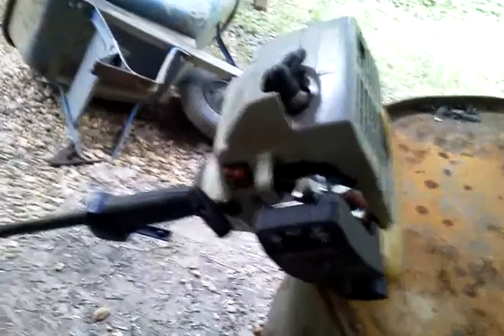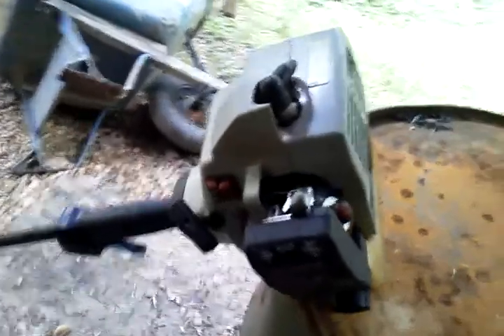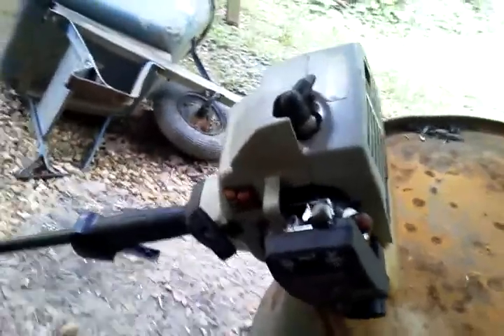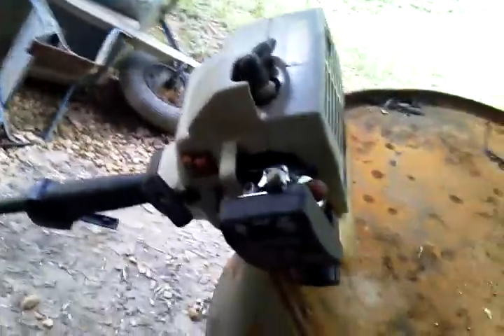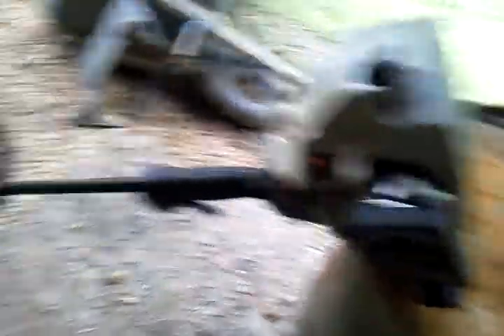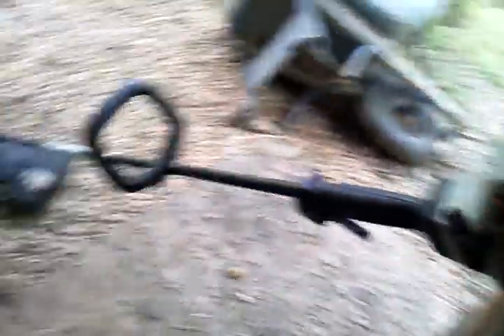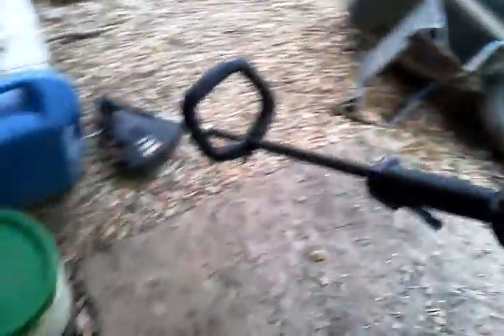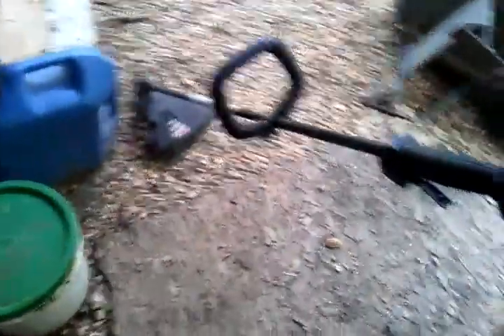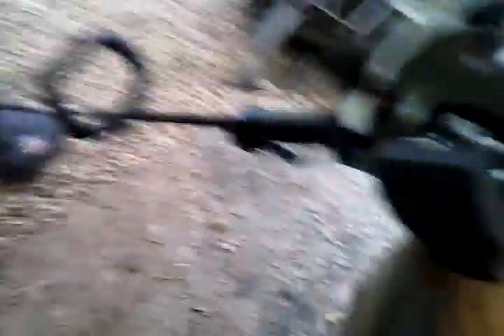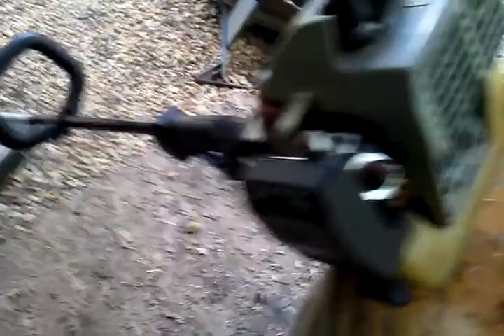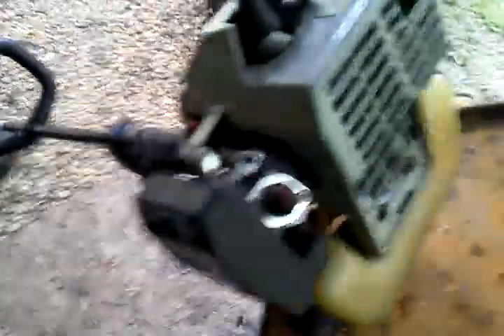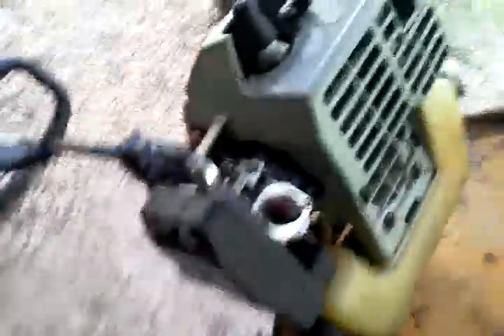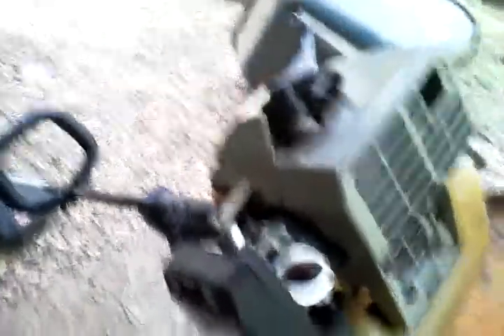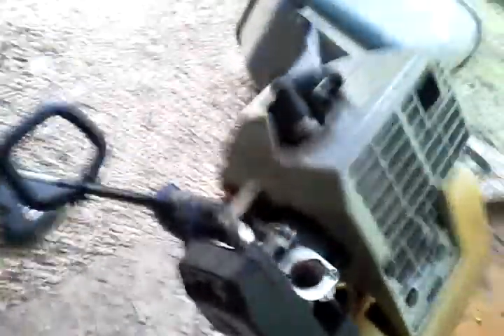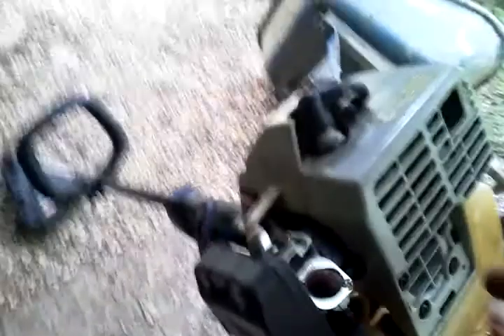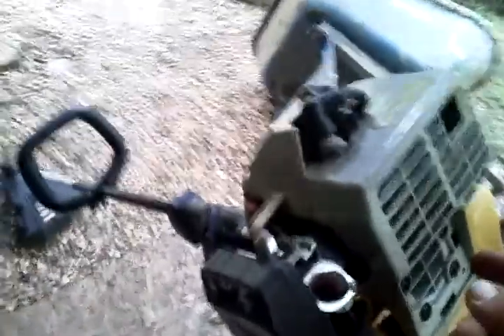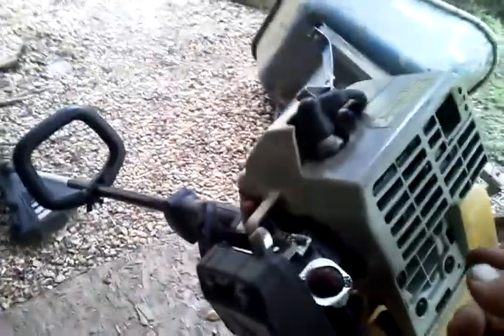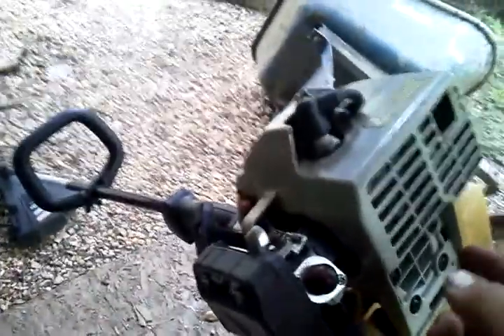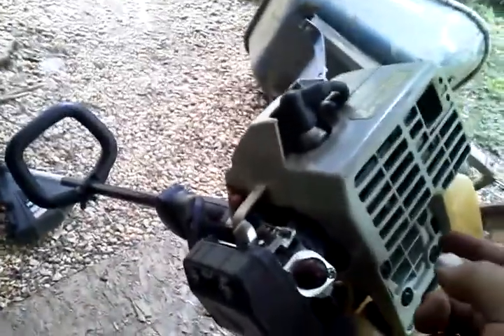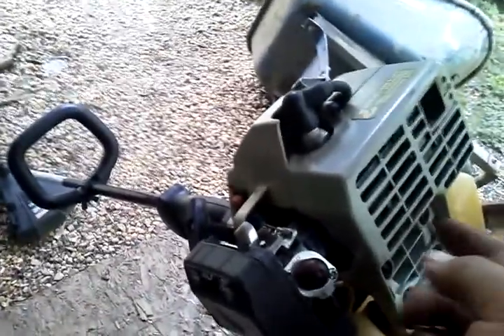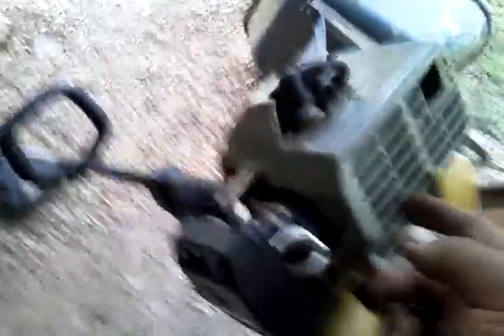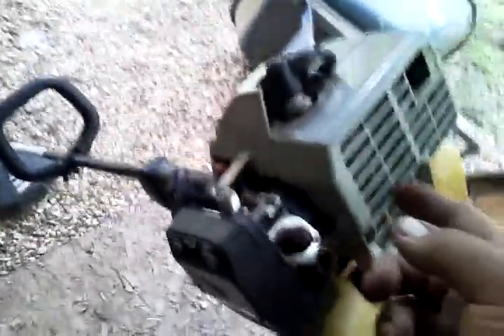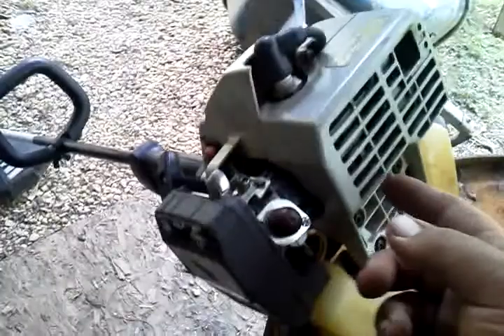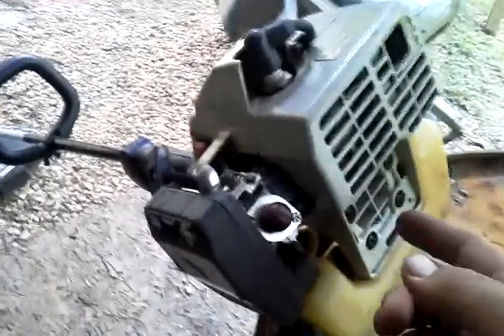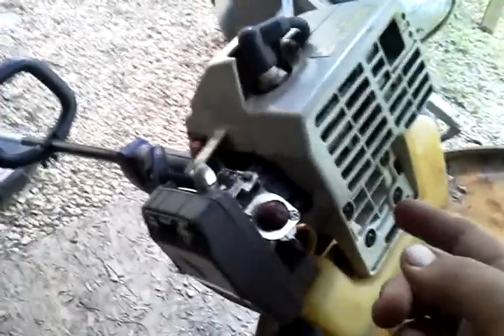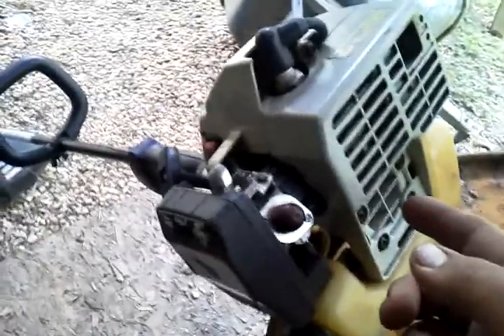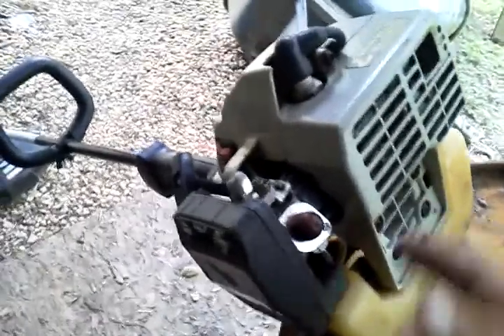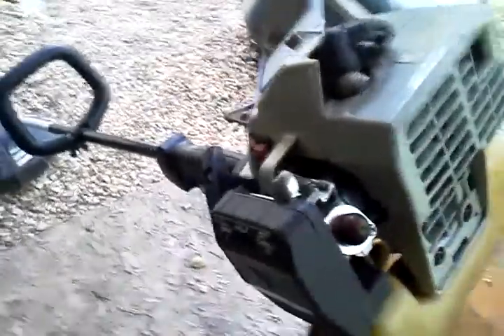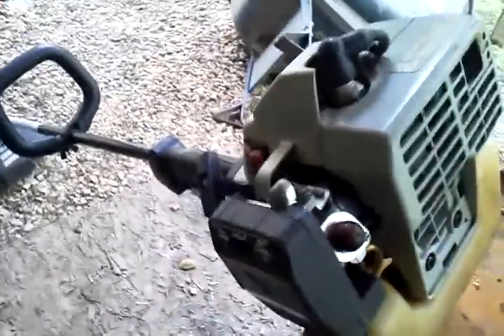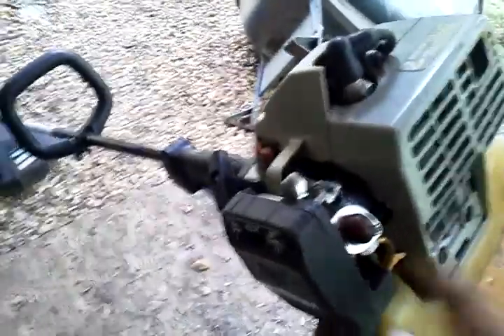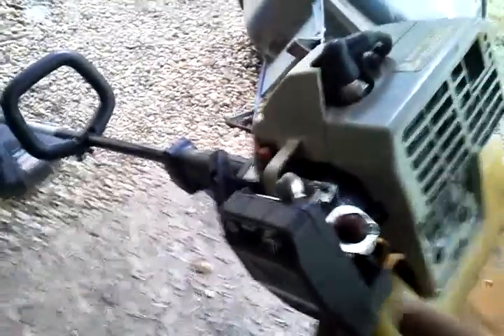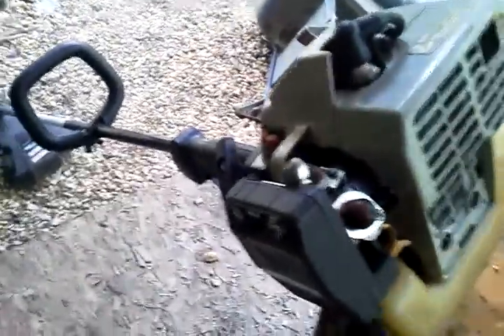Here's the trimmer — it's all back together. The other thing I did was tighten those two bolts up for the head and clean the carburetor up.